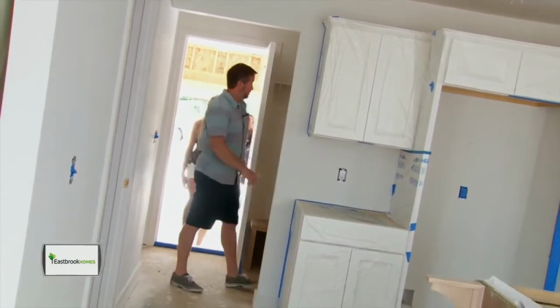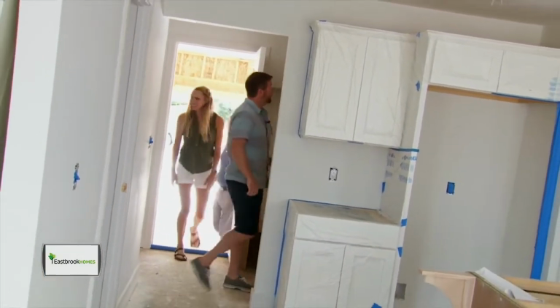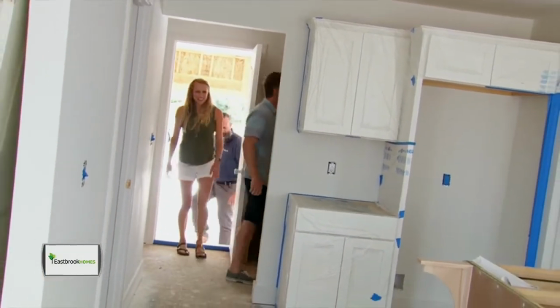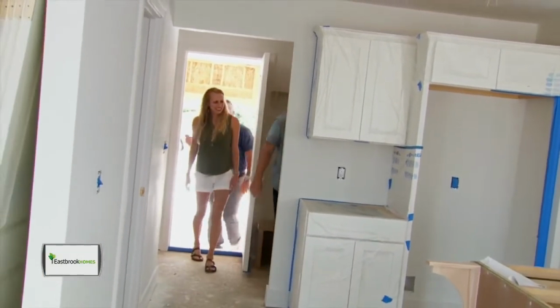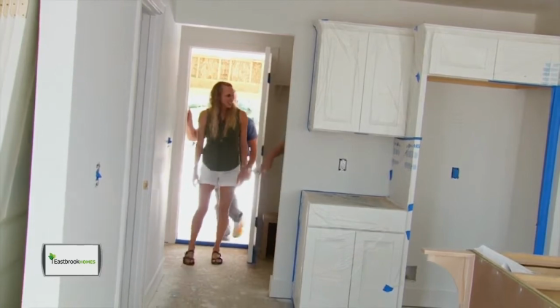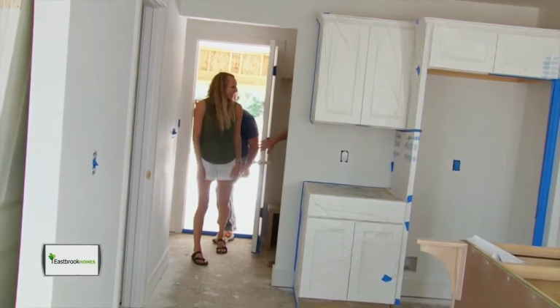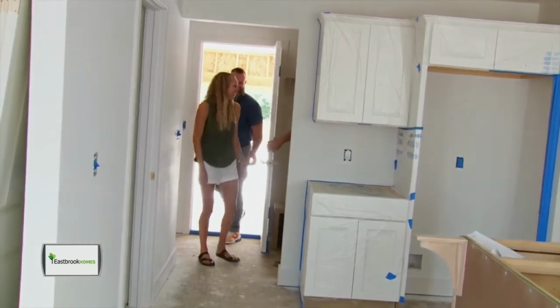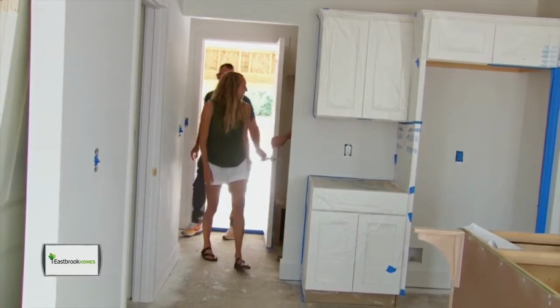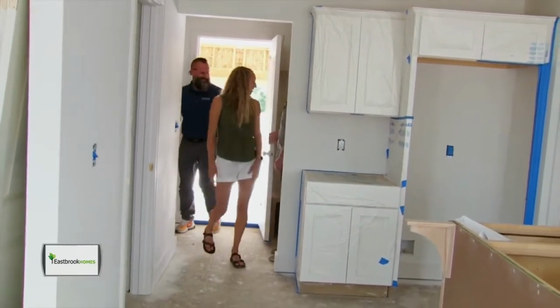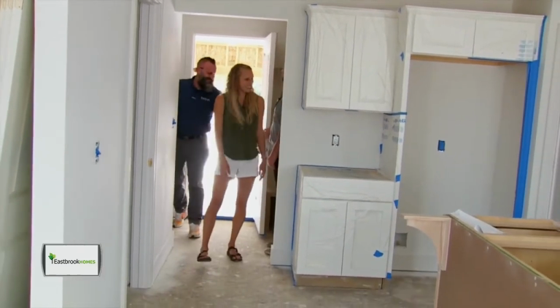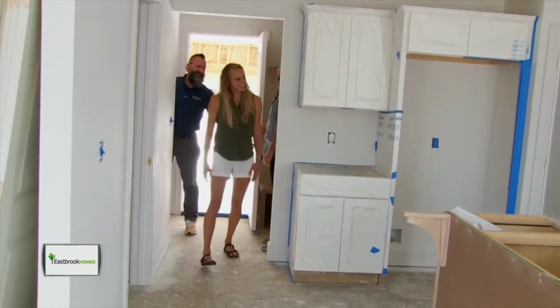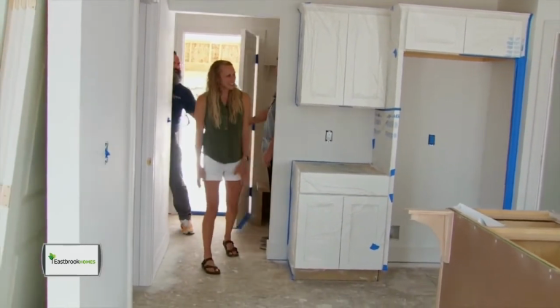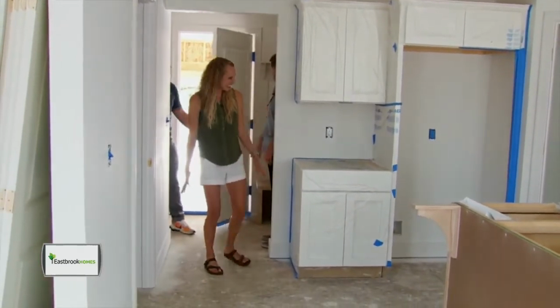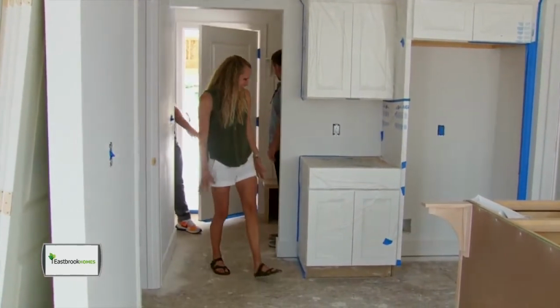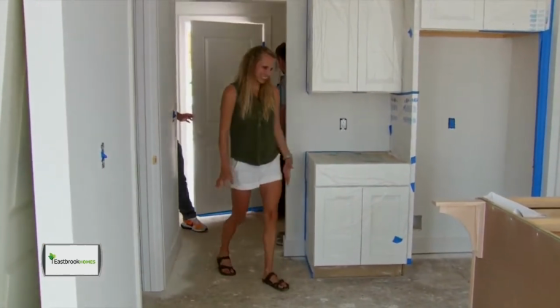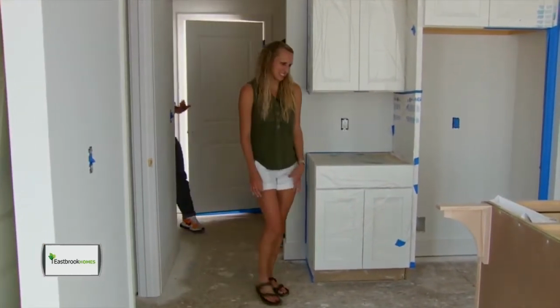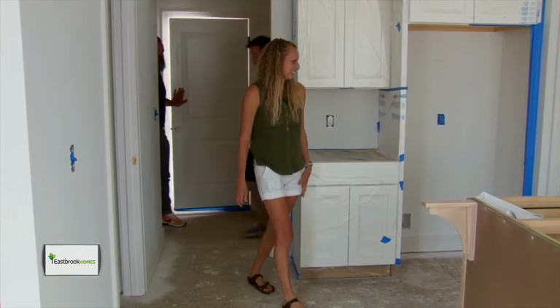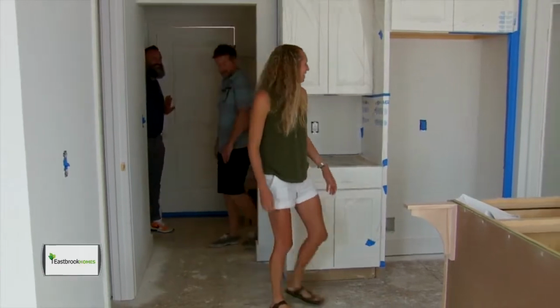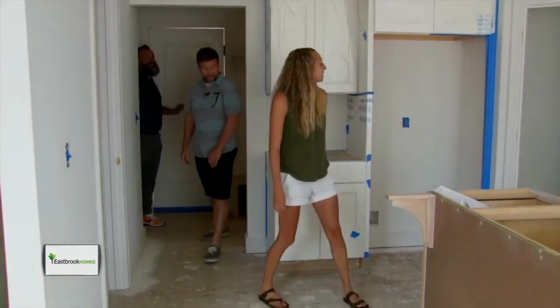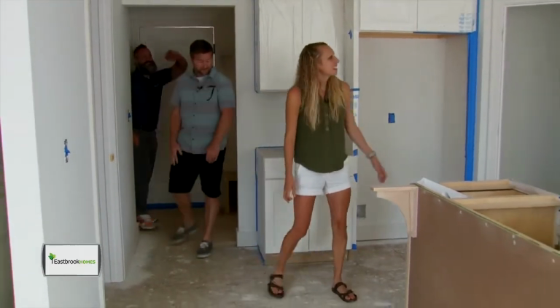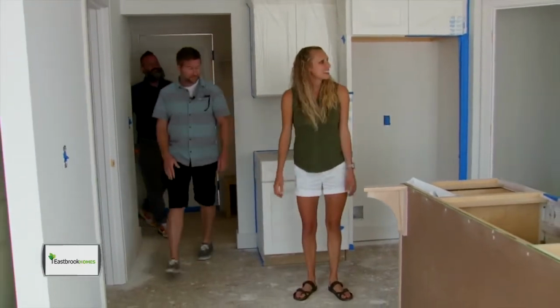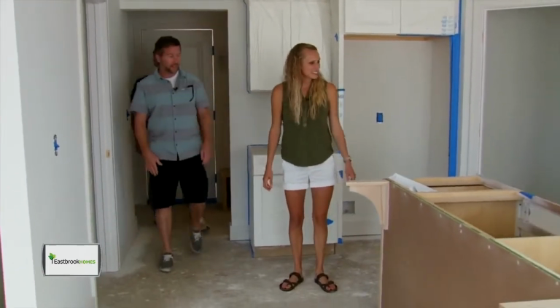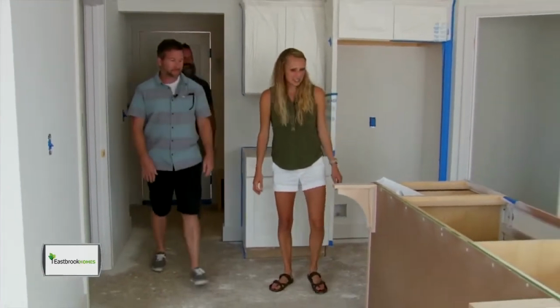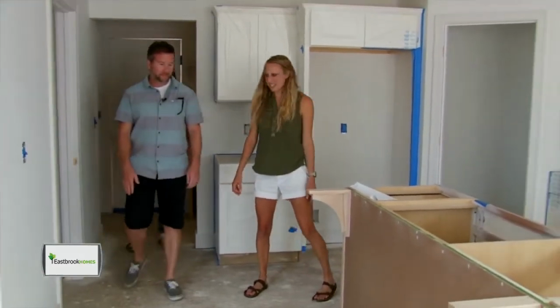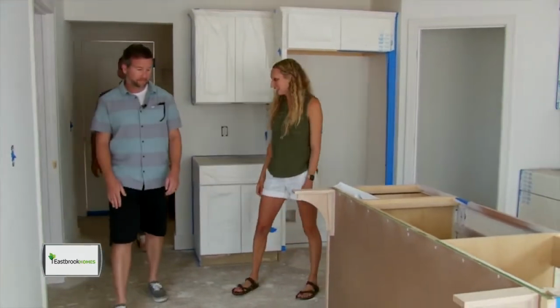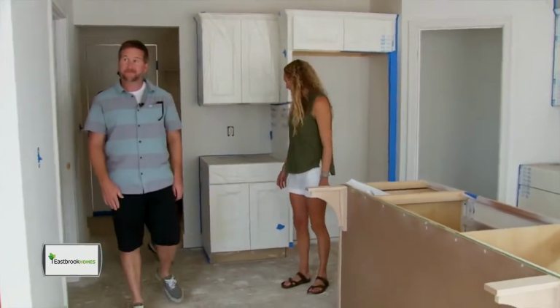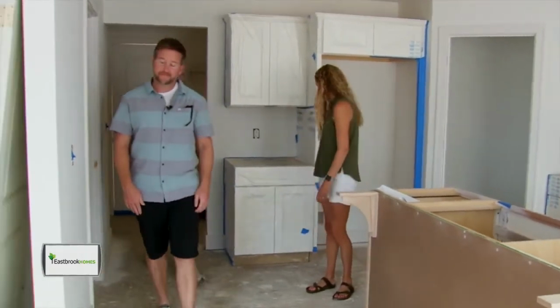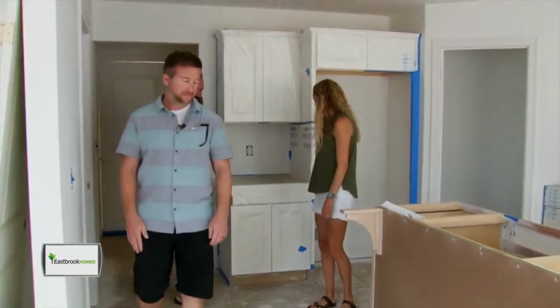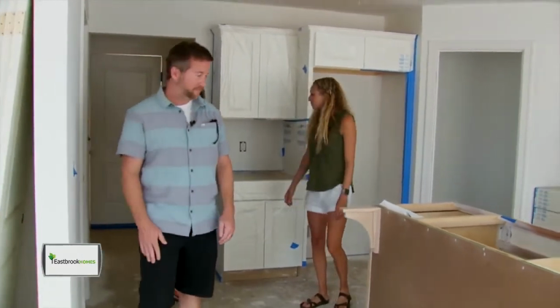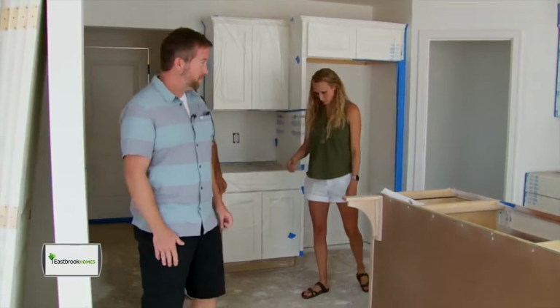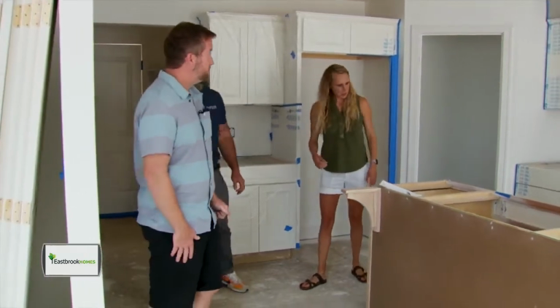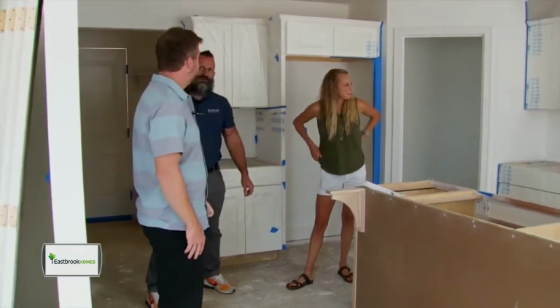We're home! Look at all the cabinets are in. It's looking awesome. This is so exciting. This is where it starts to get a little more real.